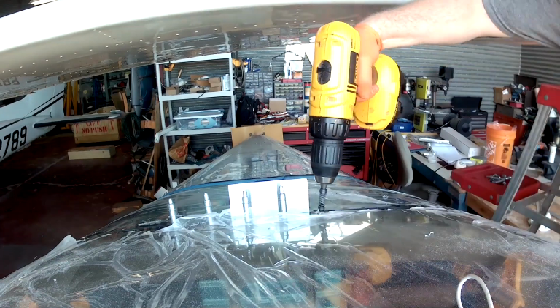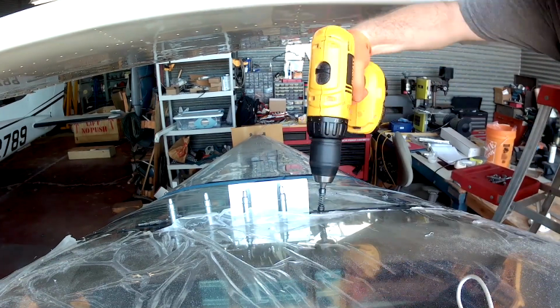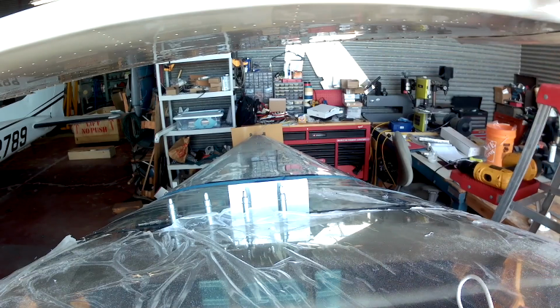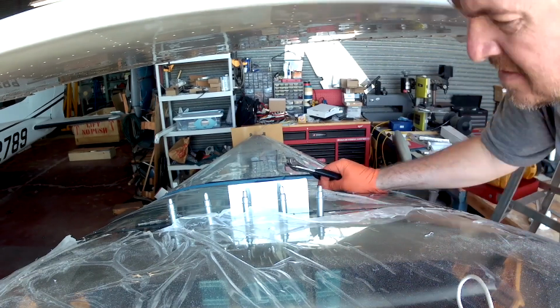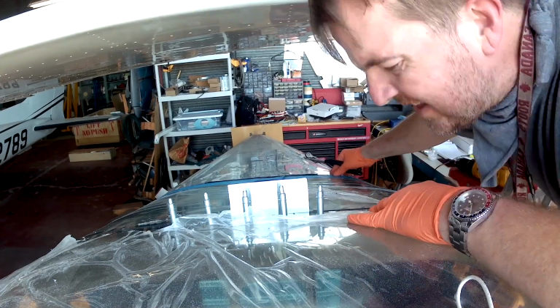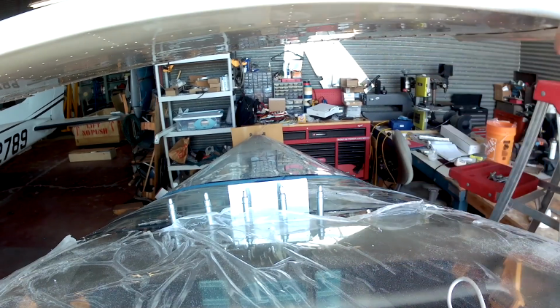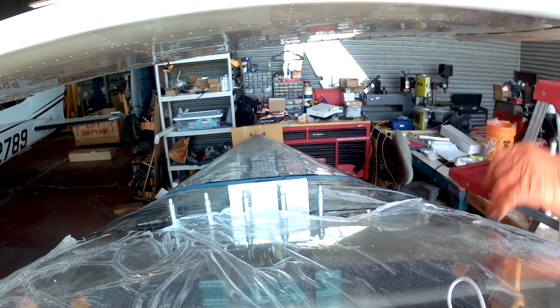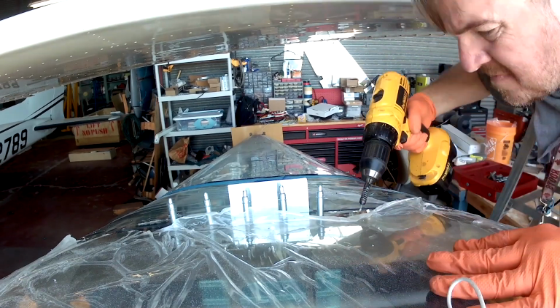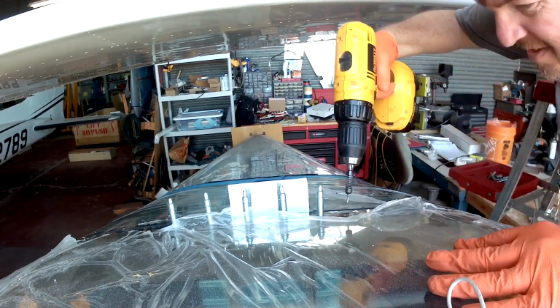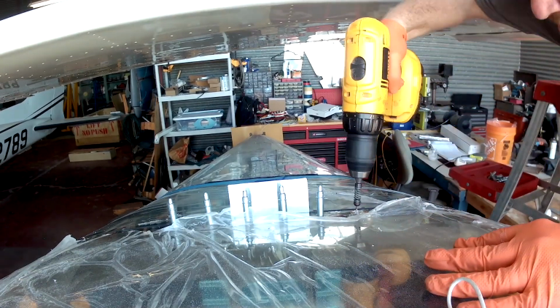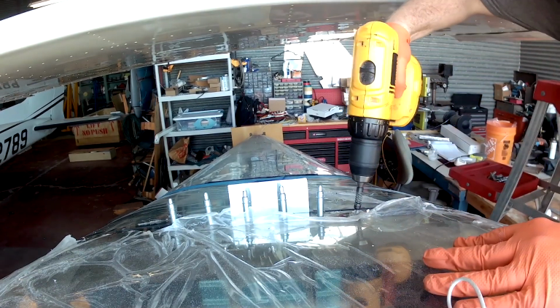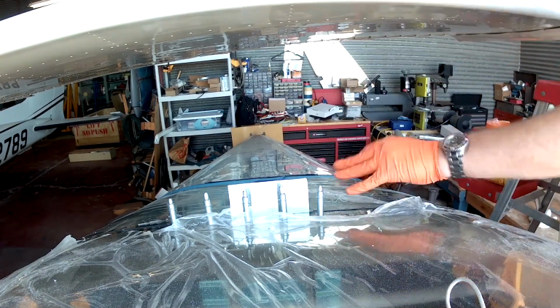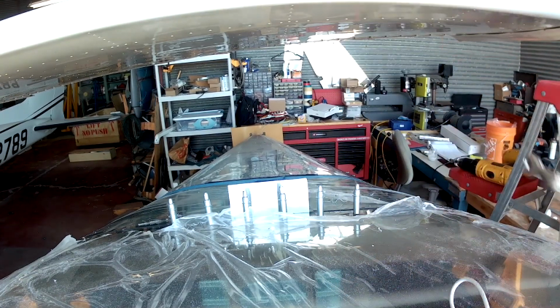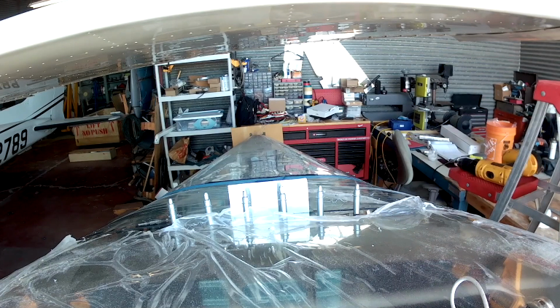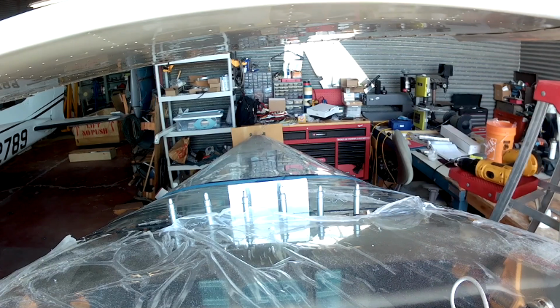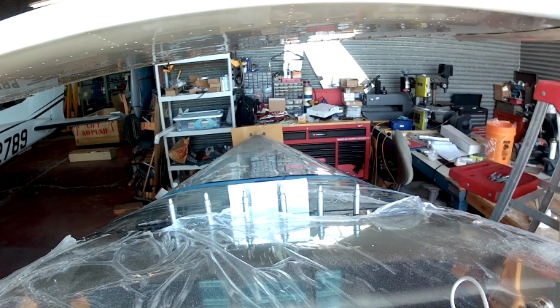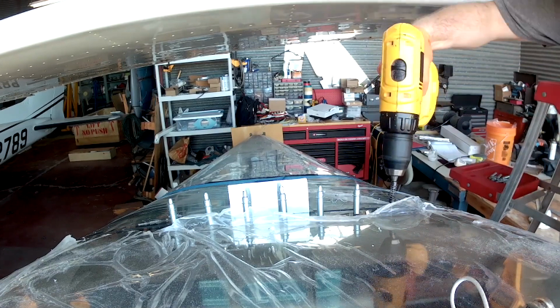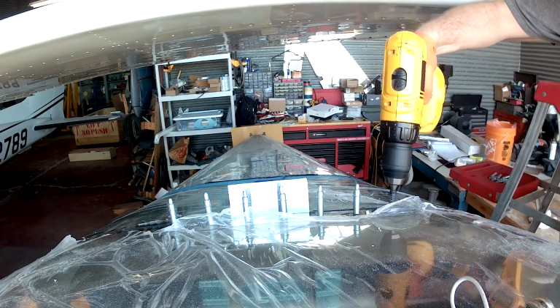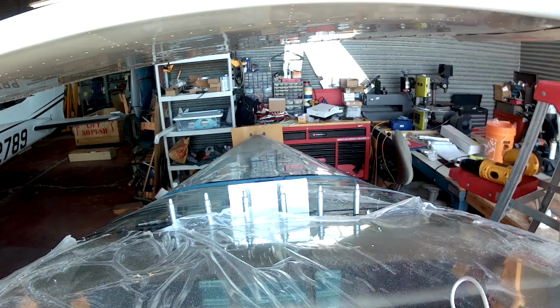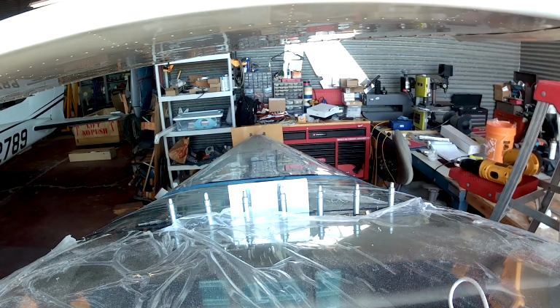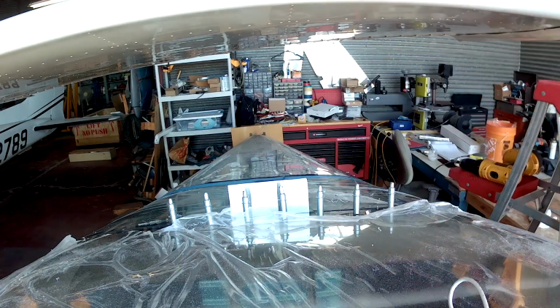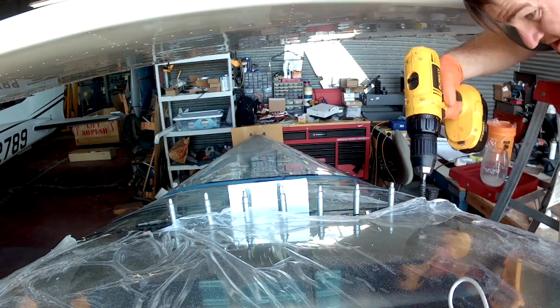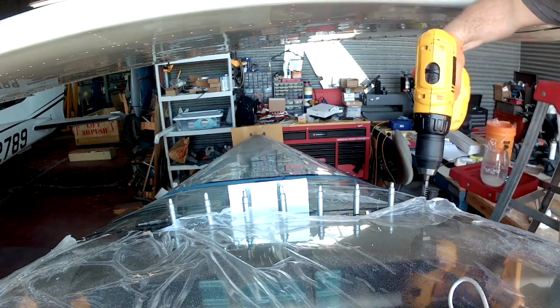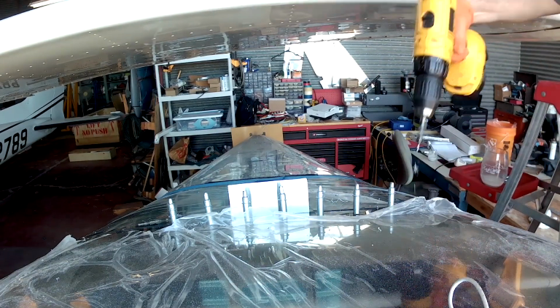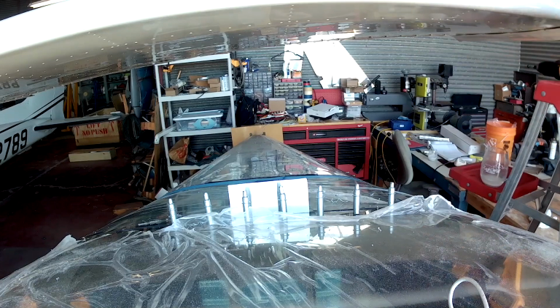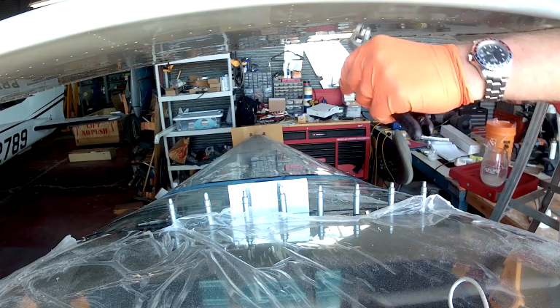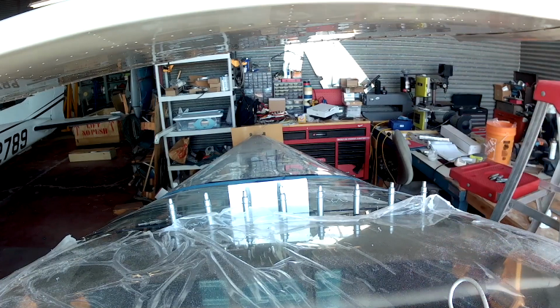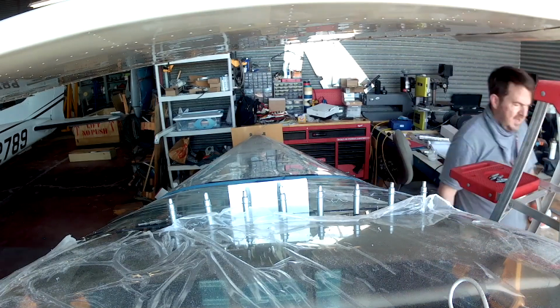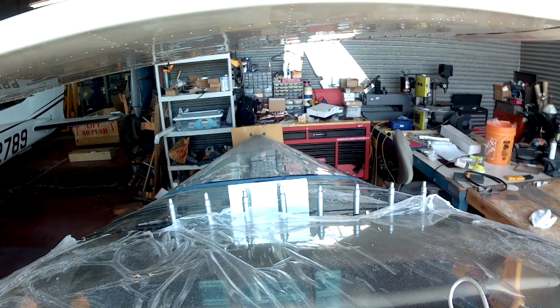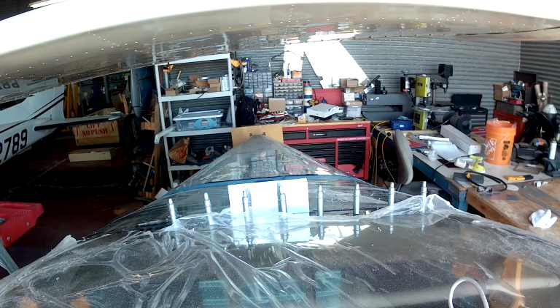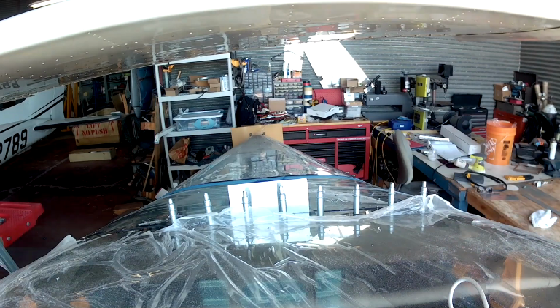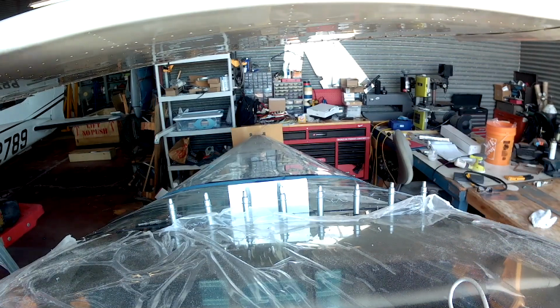The baking soda really acts as a good cutting lubricant. The nice part is that as you're drilling, the alcohol is evaporating and cooling down the acrylic so you don't have to worry too much about melting your plastic.